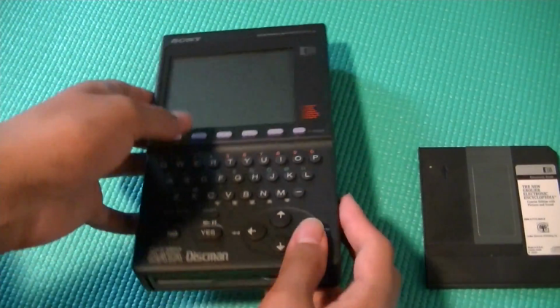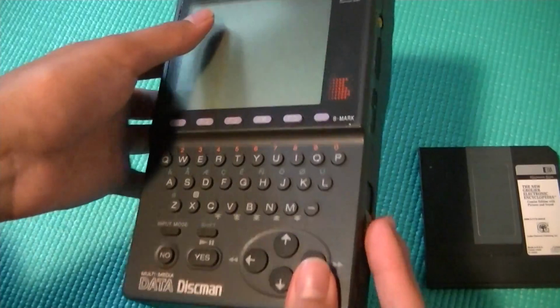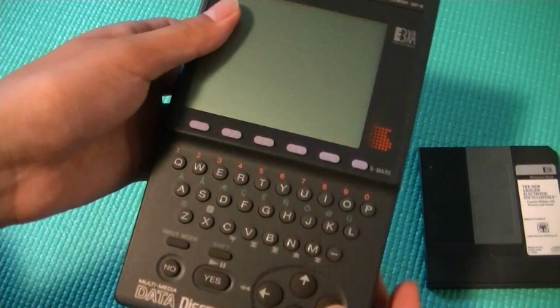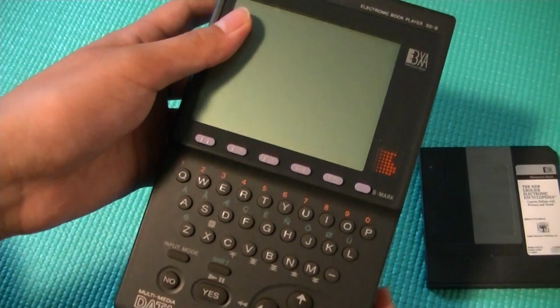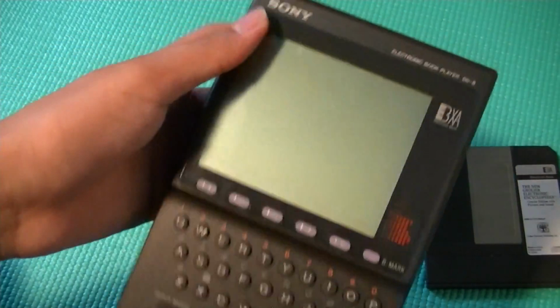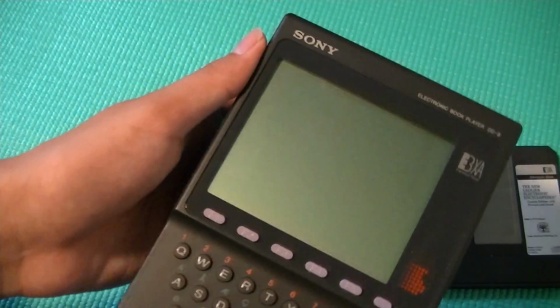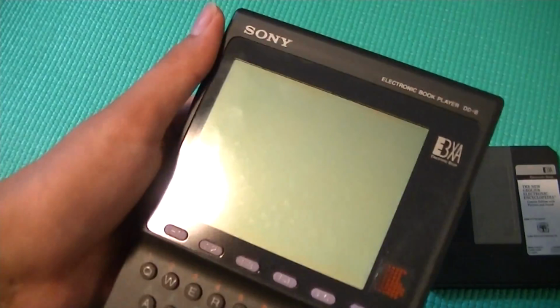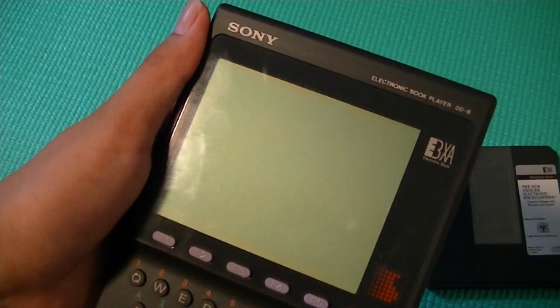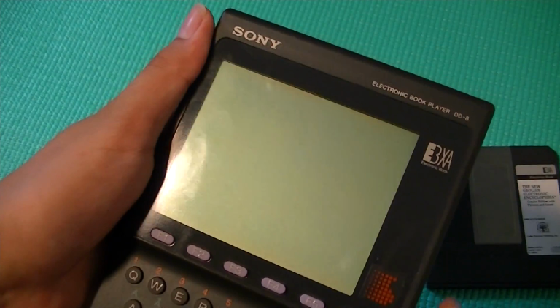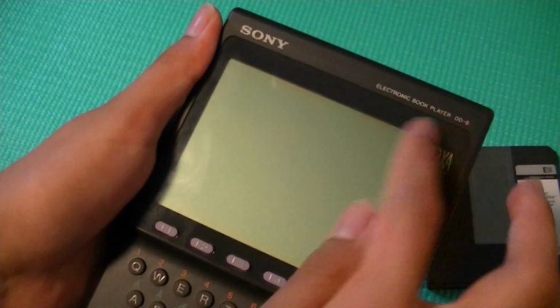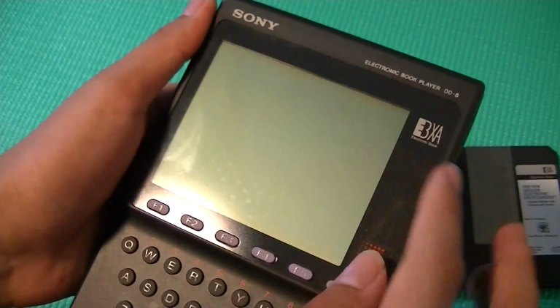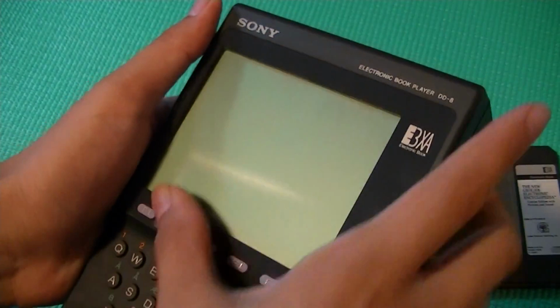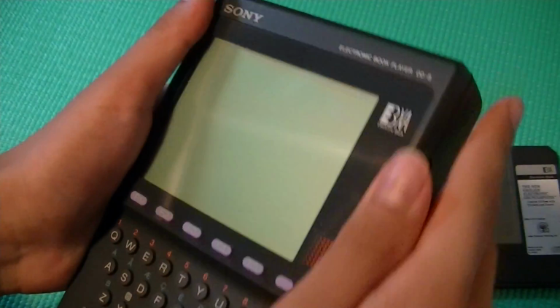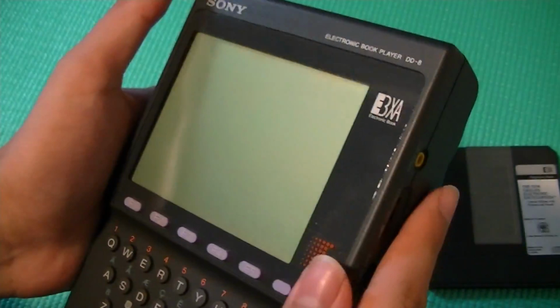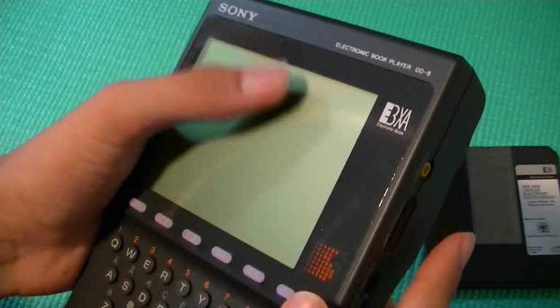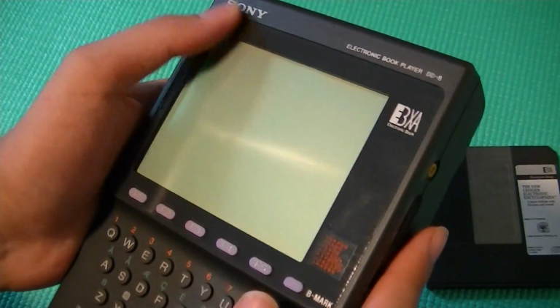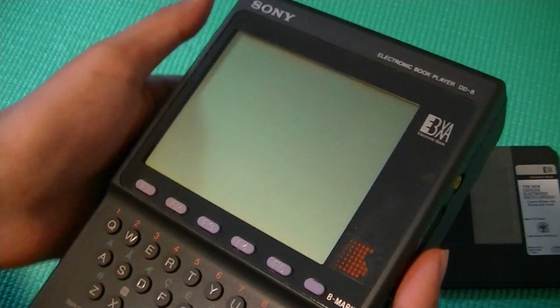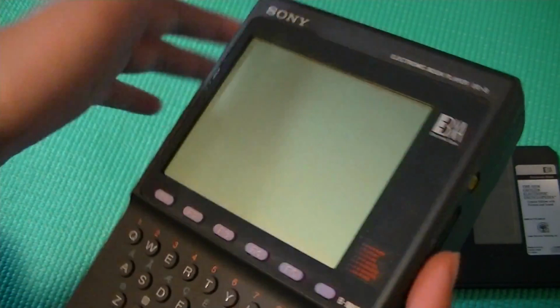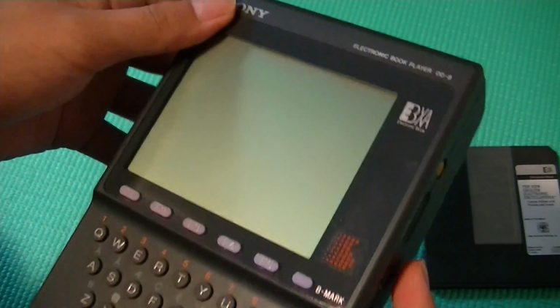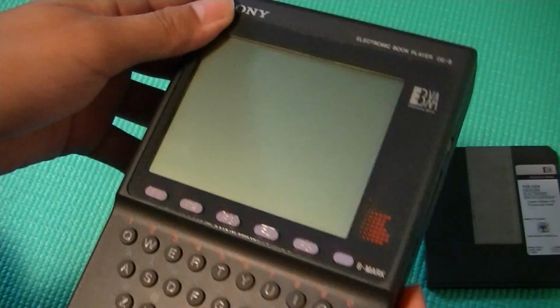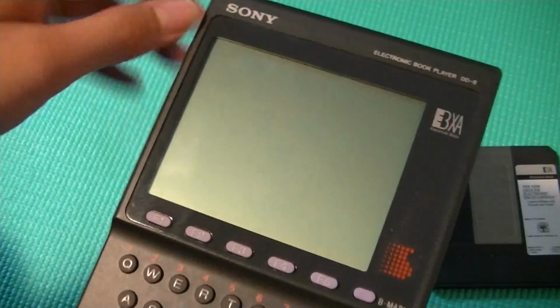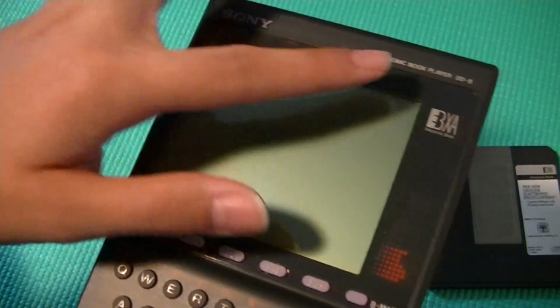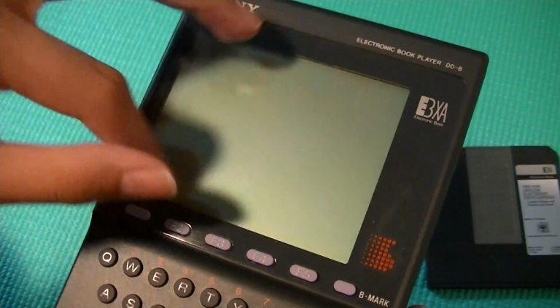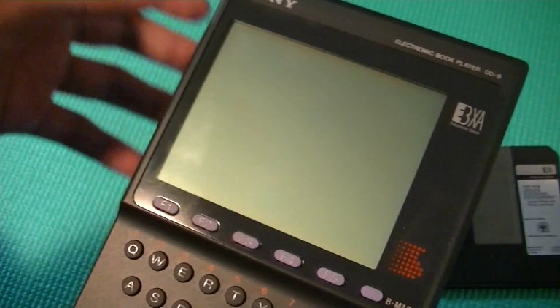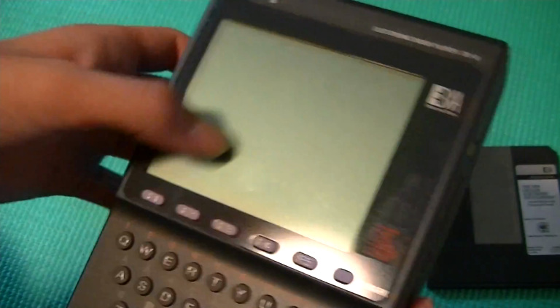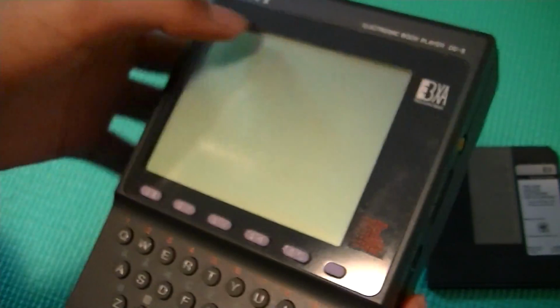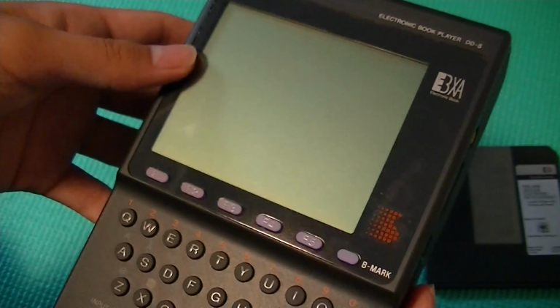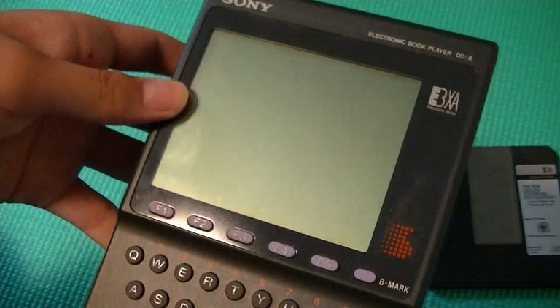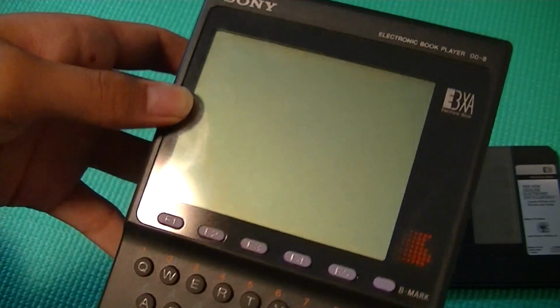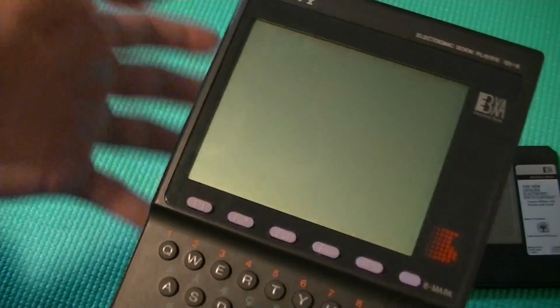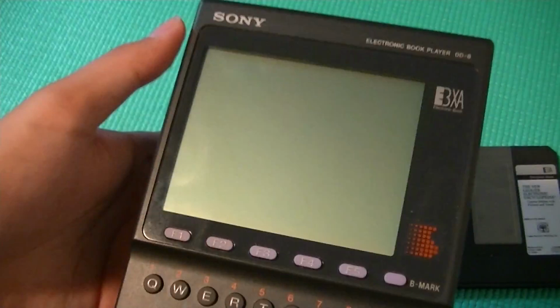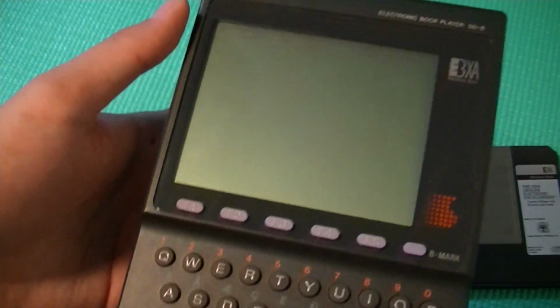Taking a look at the design of the actual reader, we can see that on the top we have a matte finish screen, which makes it a little bit easier to read under direct sunlight. It has a nice LCD contrast to it. It's not e-ink or anything like that, of course.